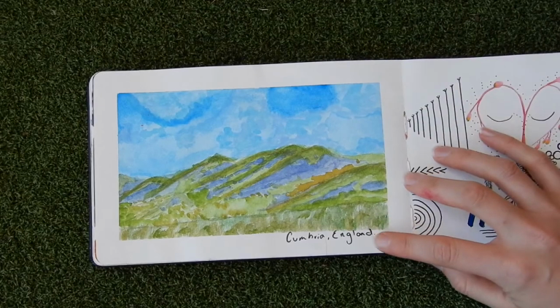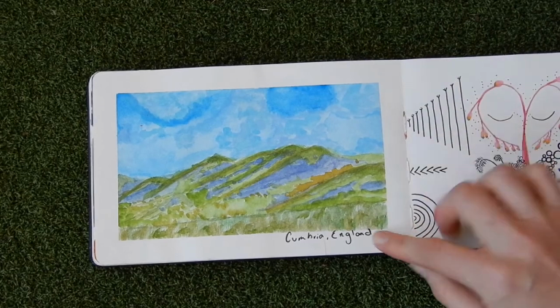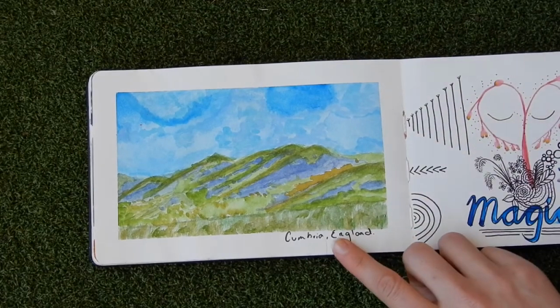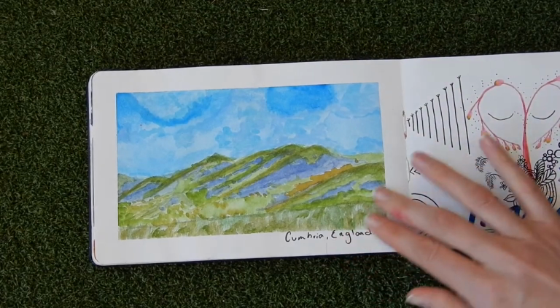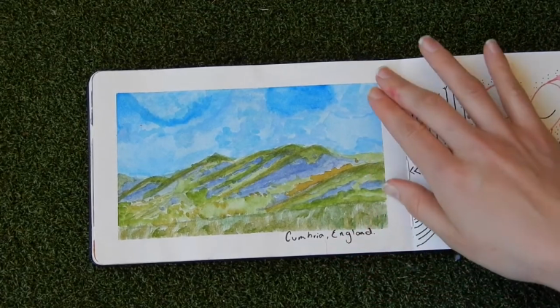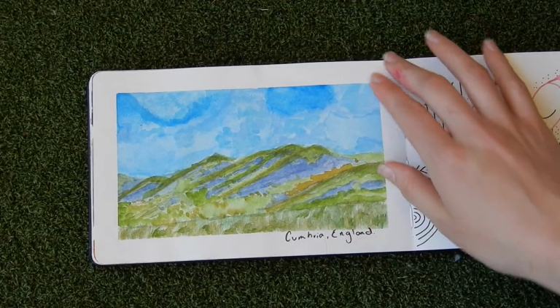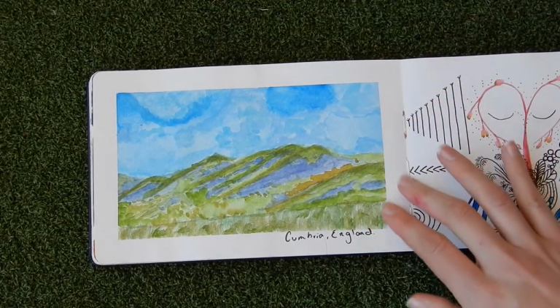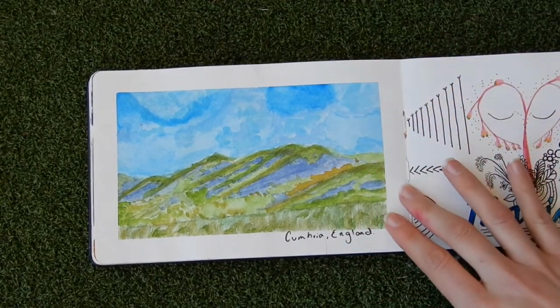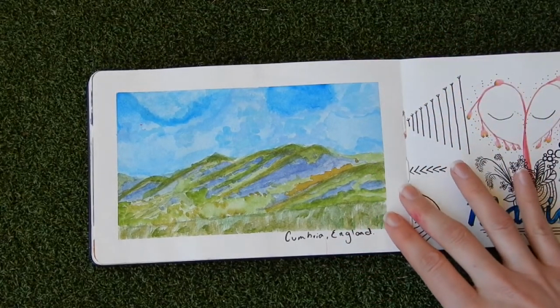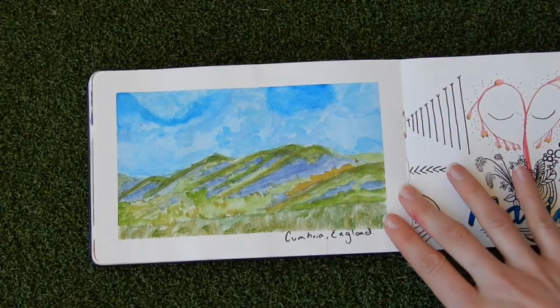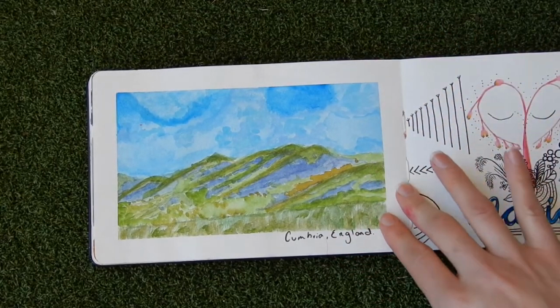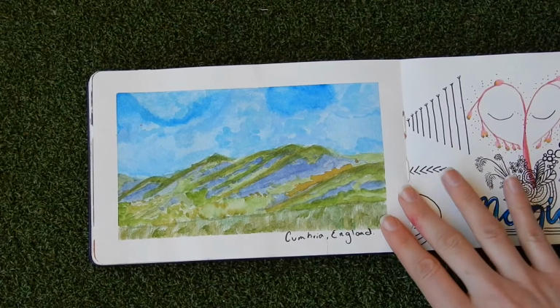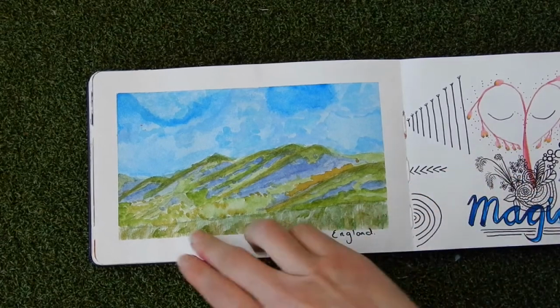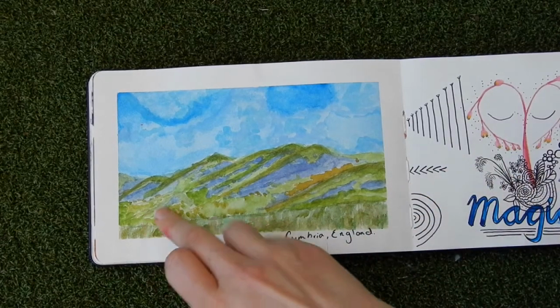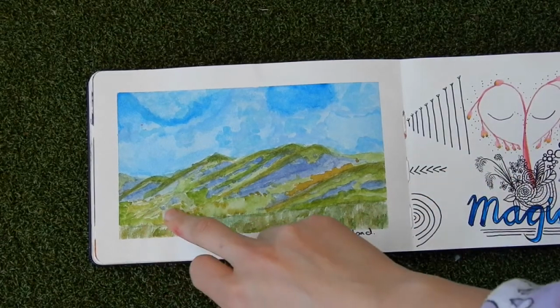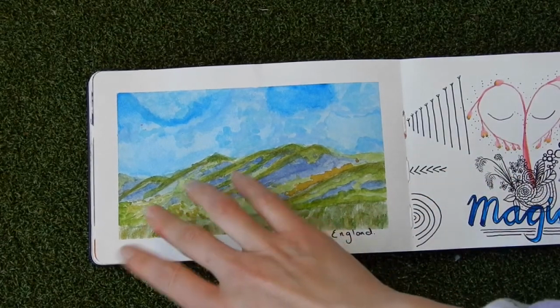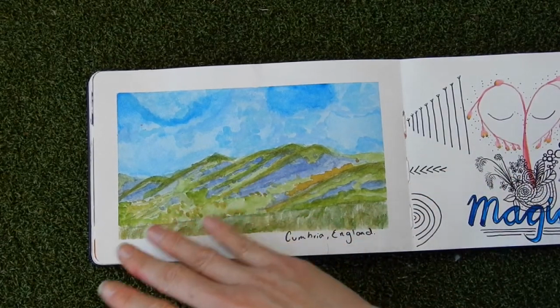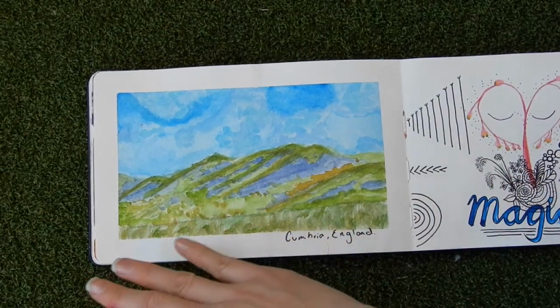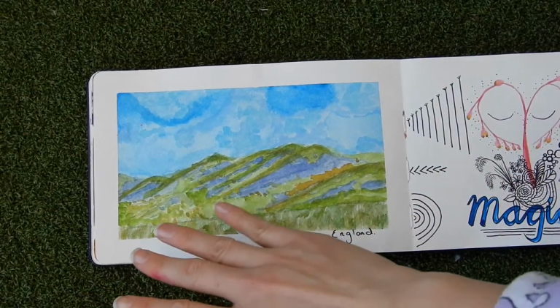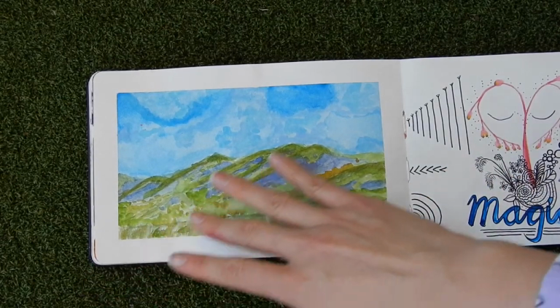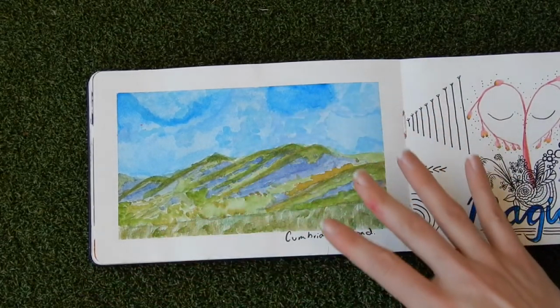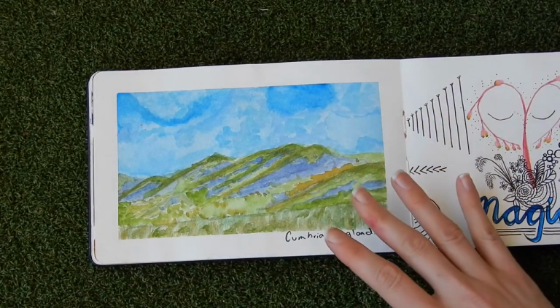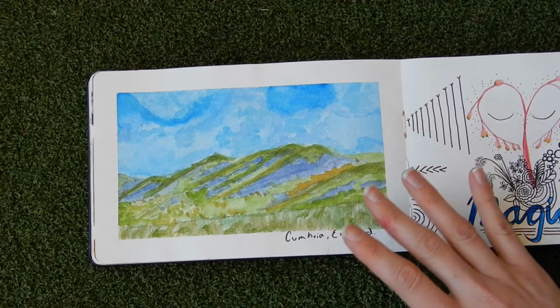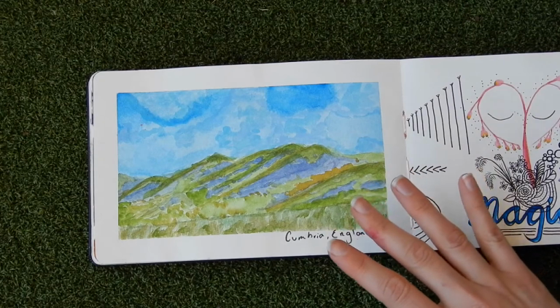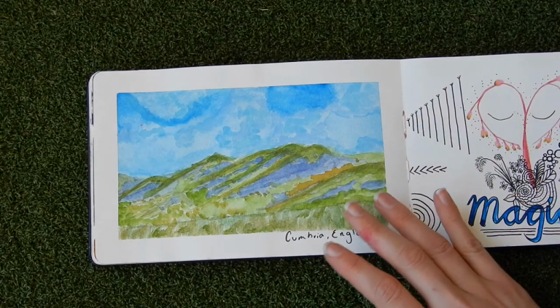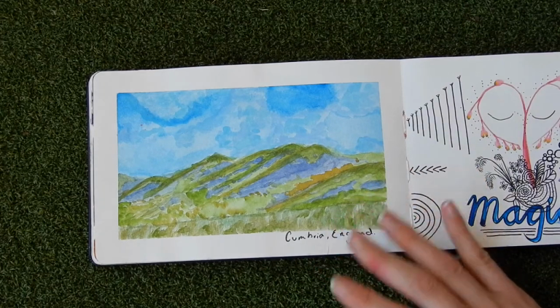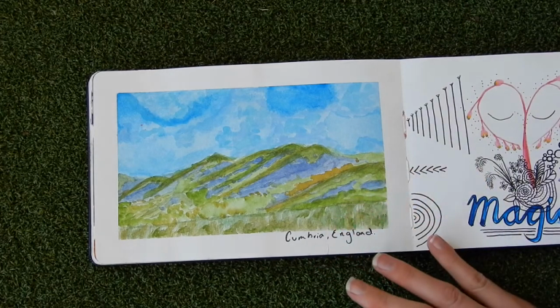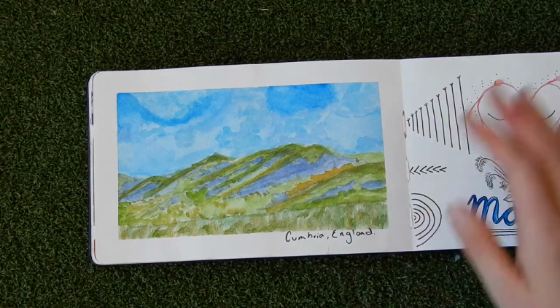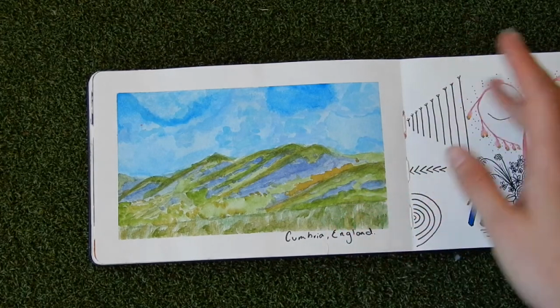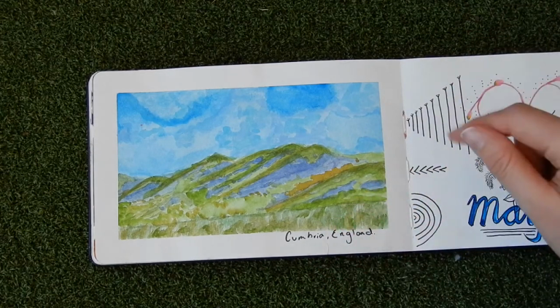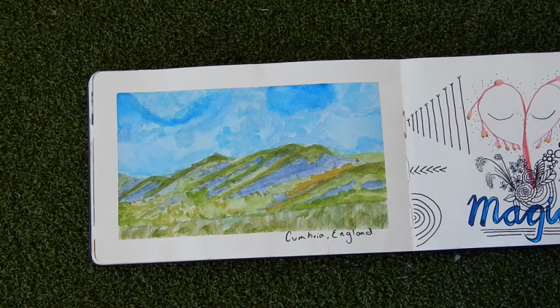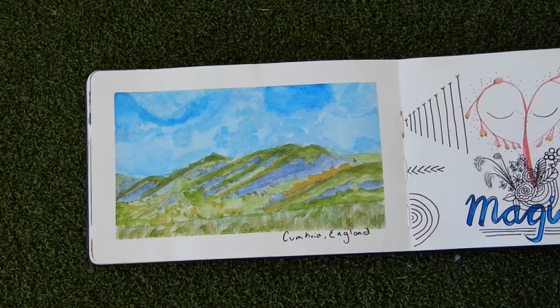My partner and I have visited Cumbria in England, which is where my dad is from. We stayed with some family and there are just these really big beautiful hills that are all different colors, and I wanted to paint those.